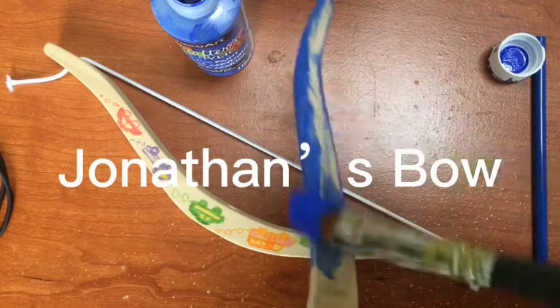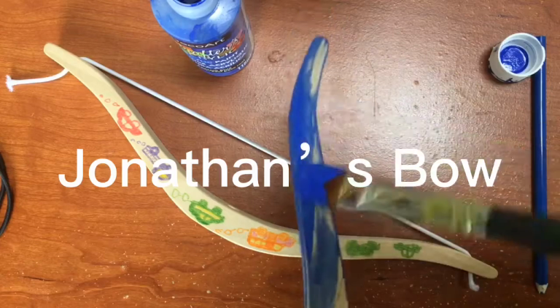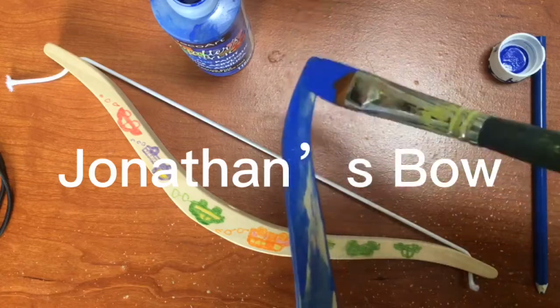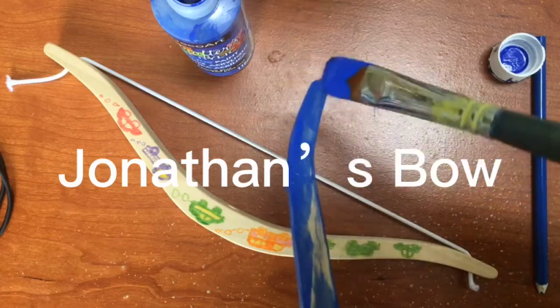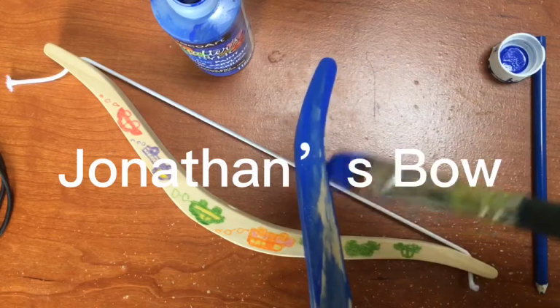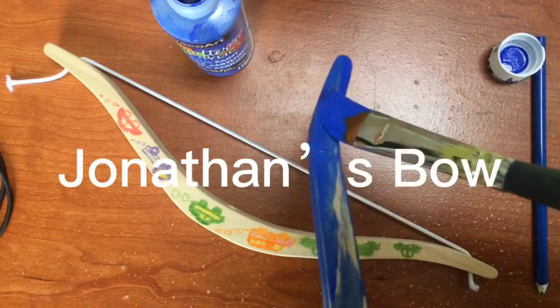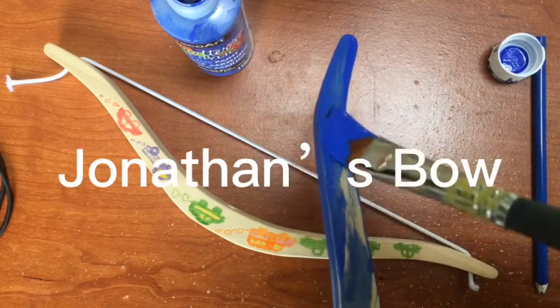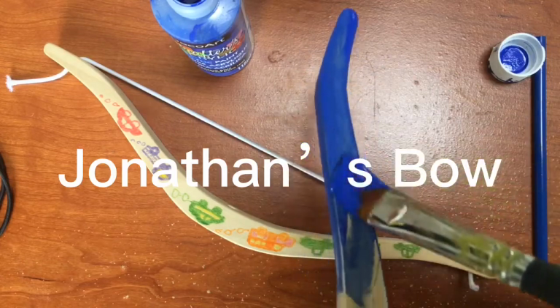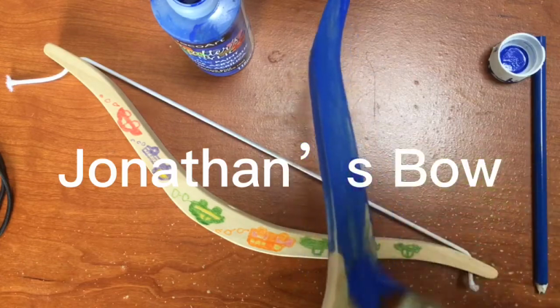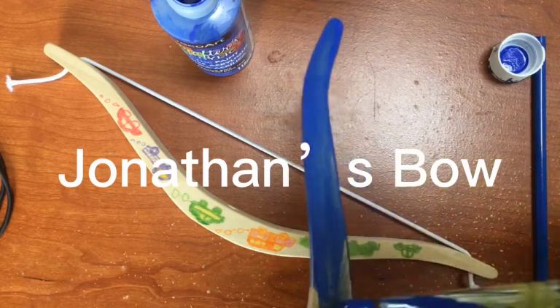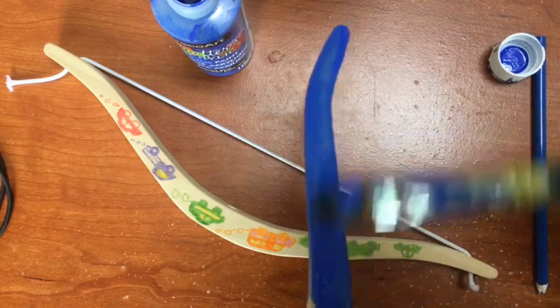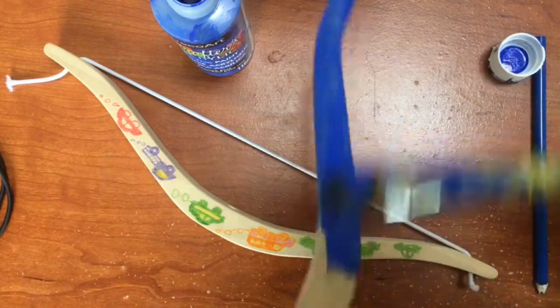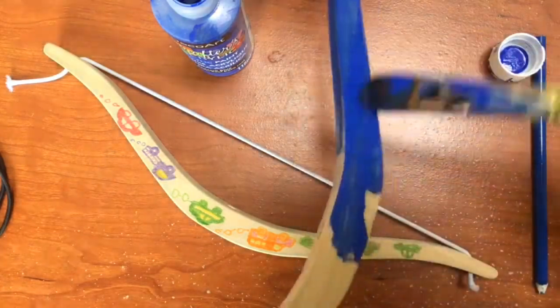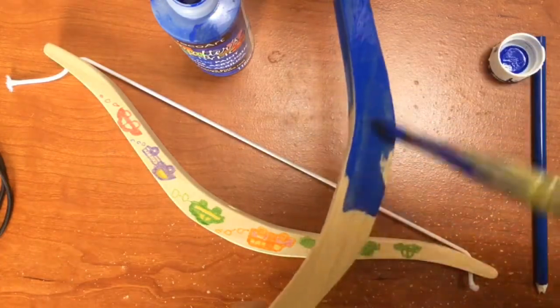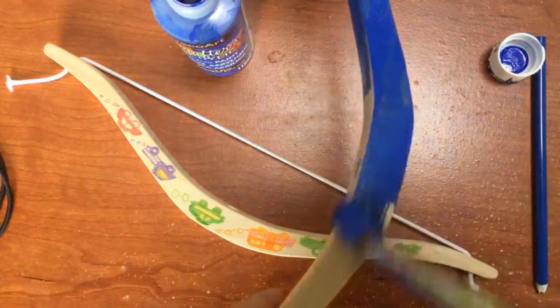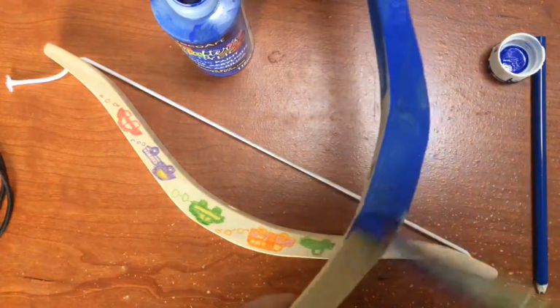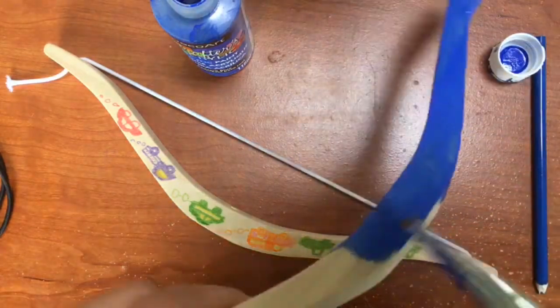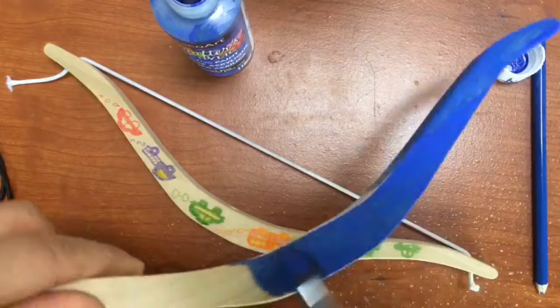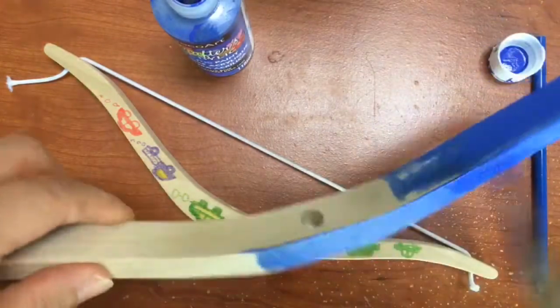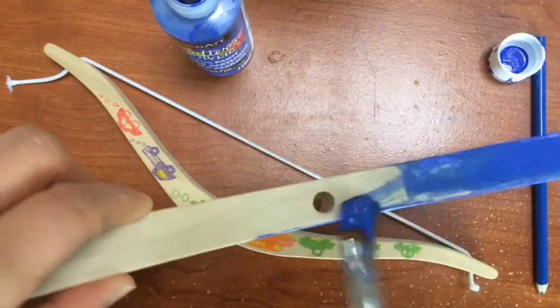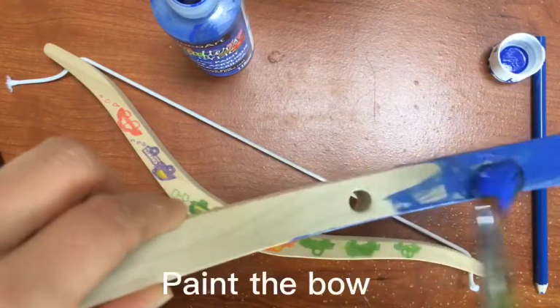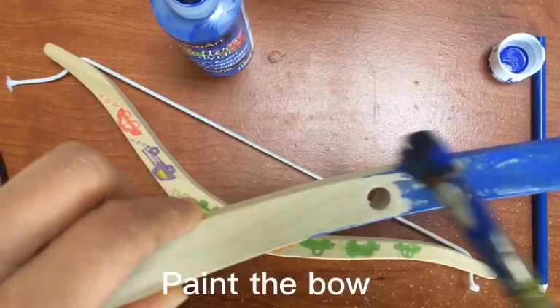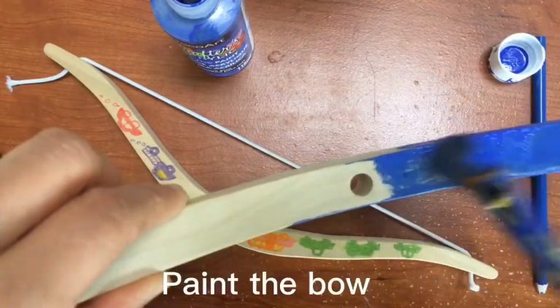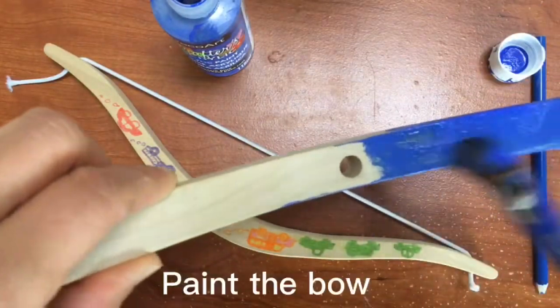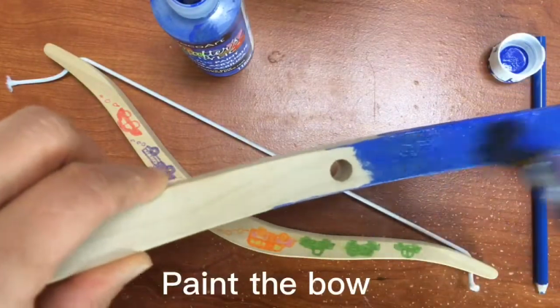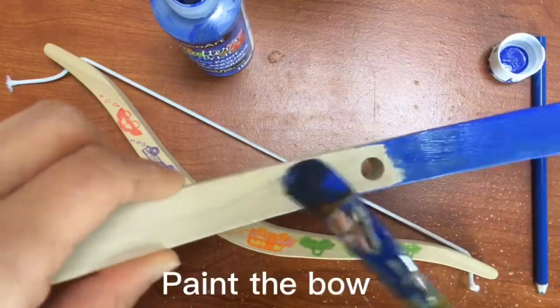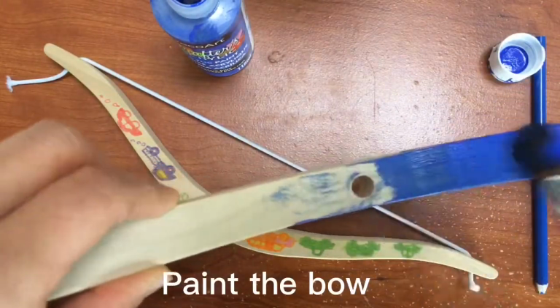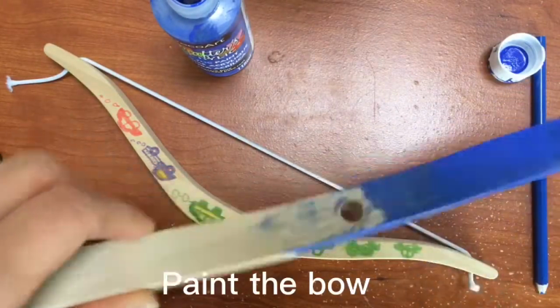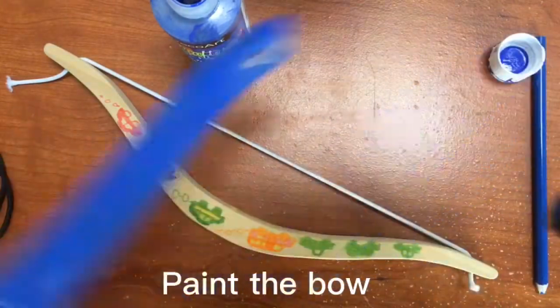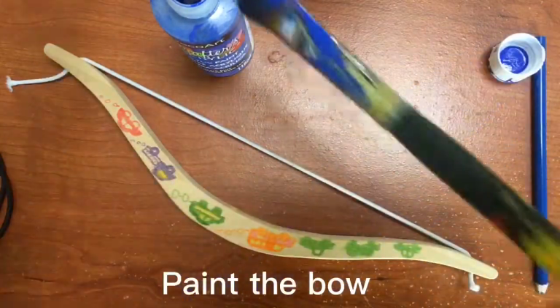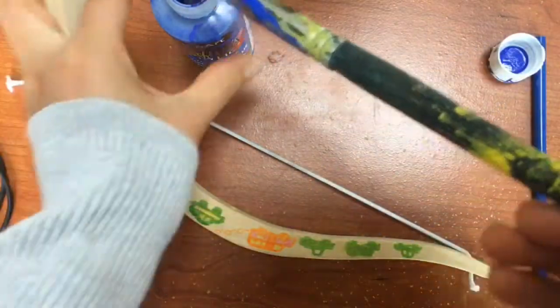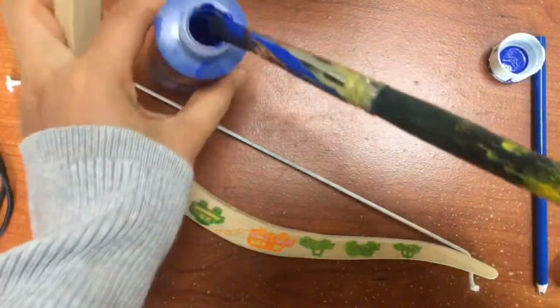Hello guys, nice to meet you in Club DJ. Tonight, it's our last time for making Jonathan's bow. Now, let's begin.